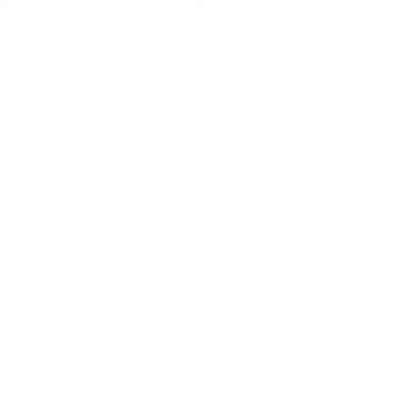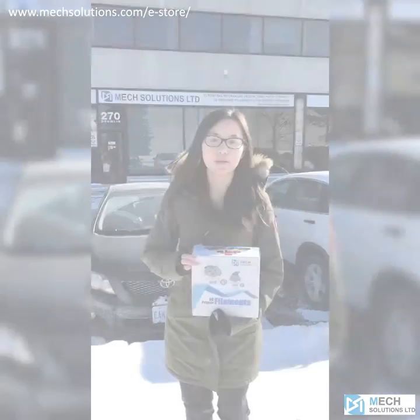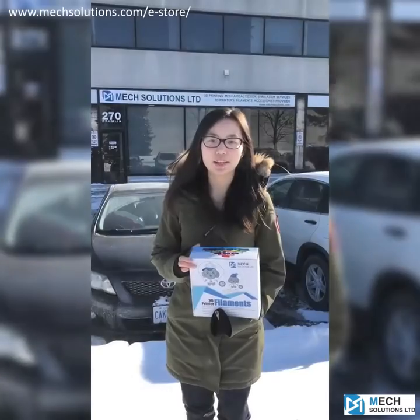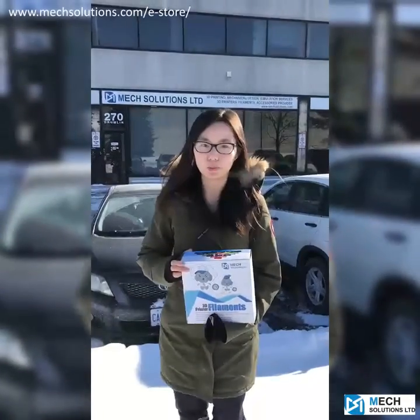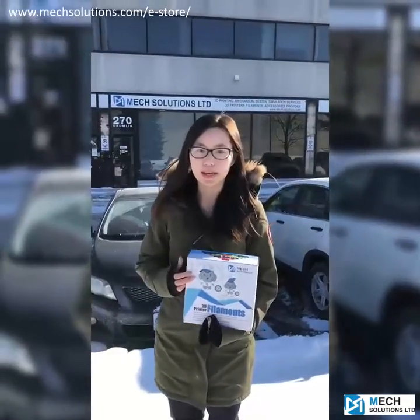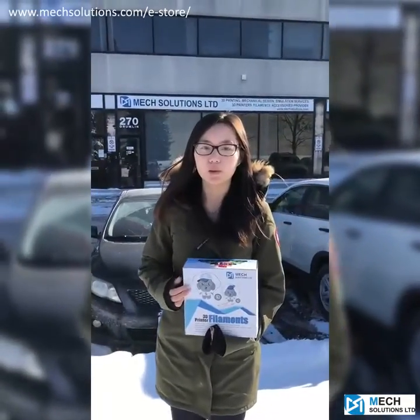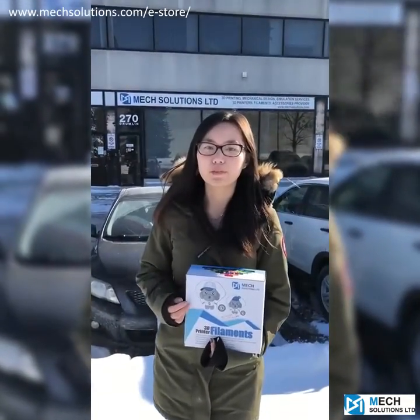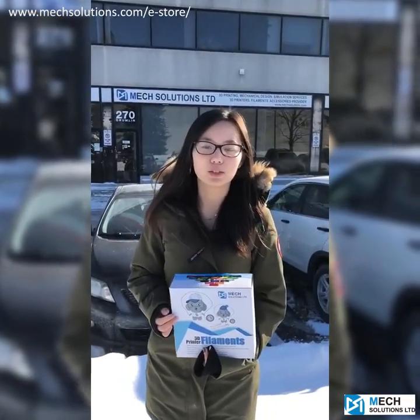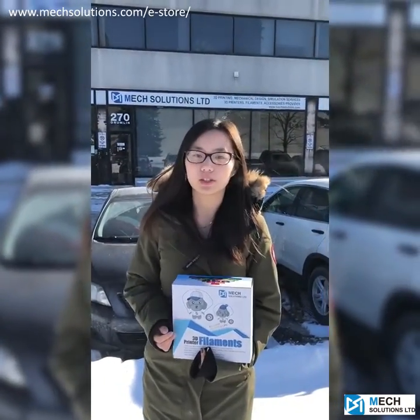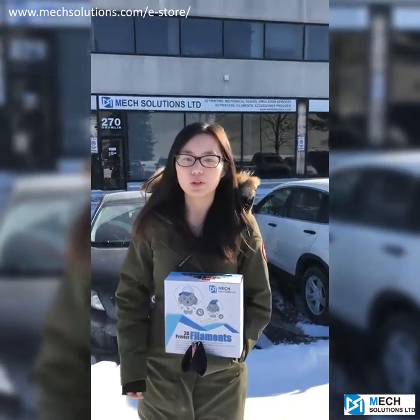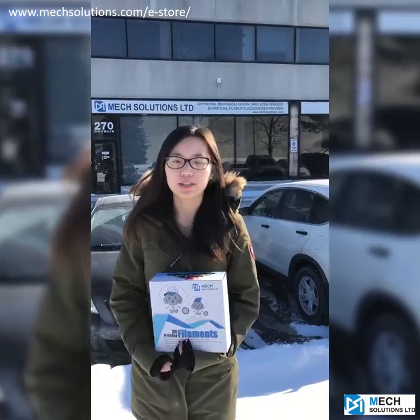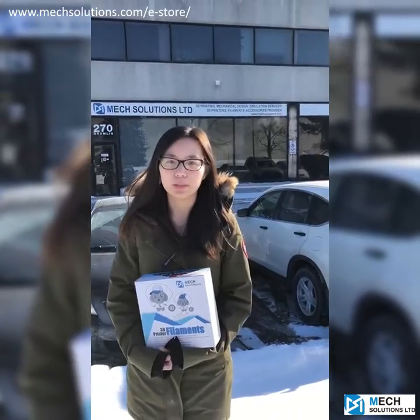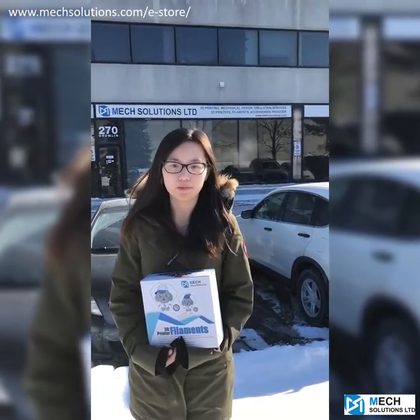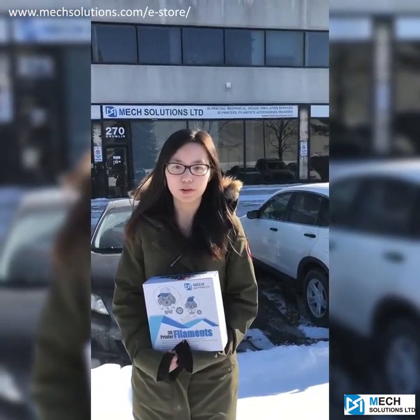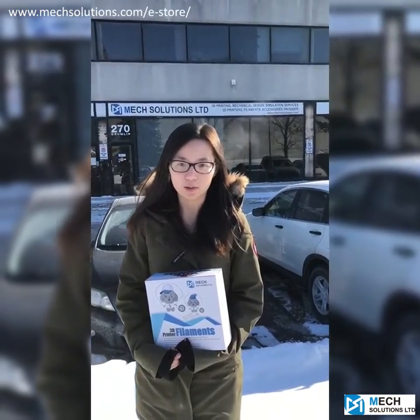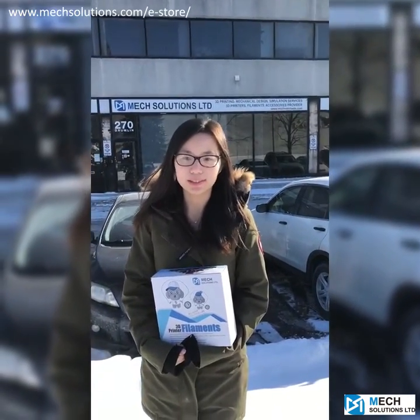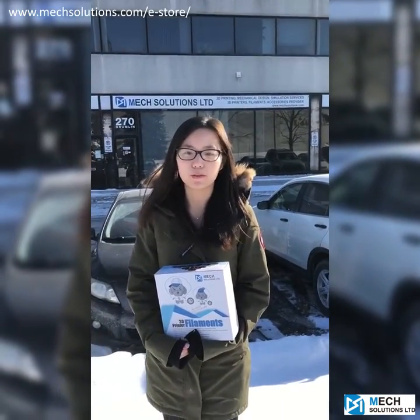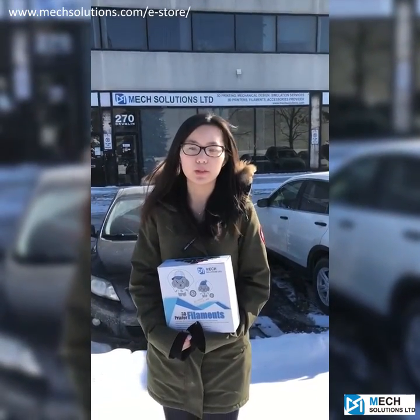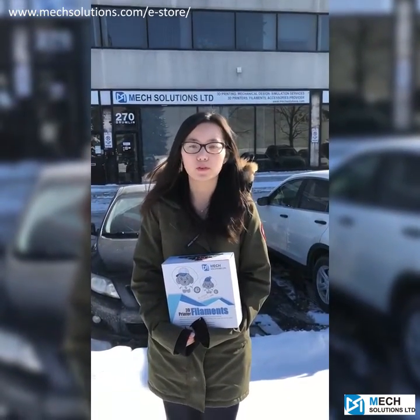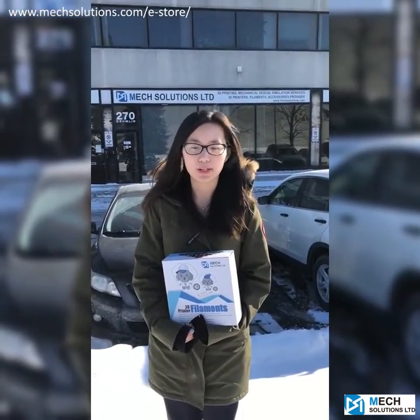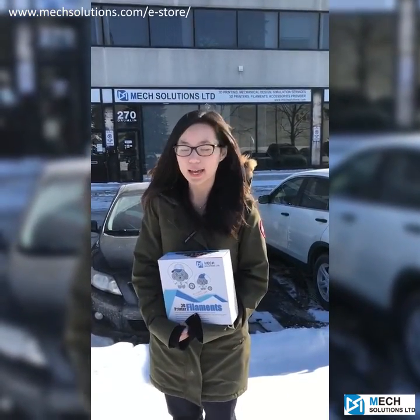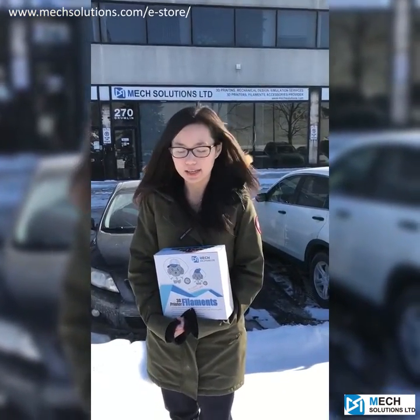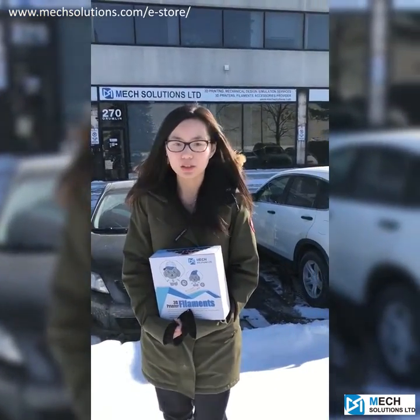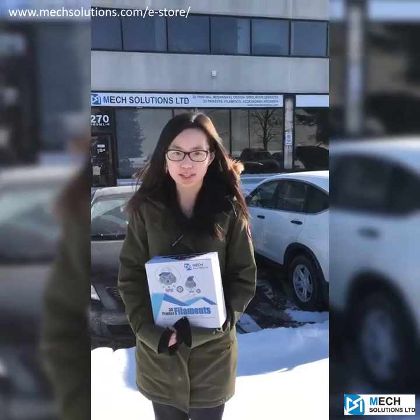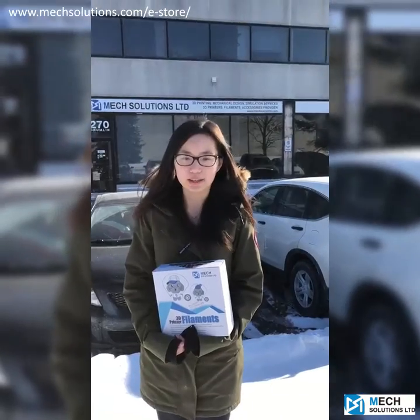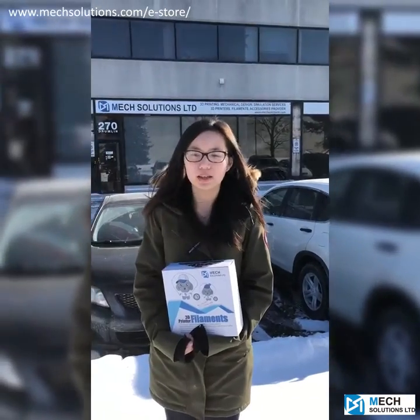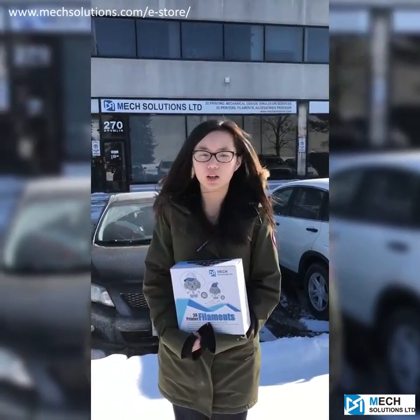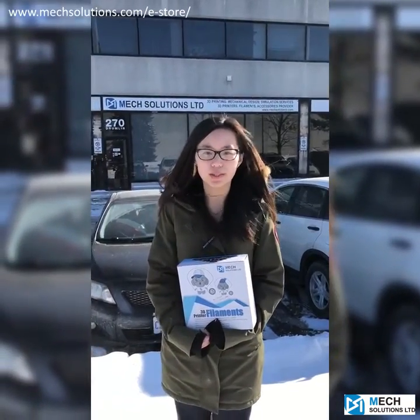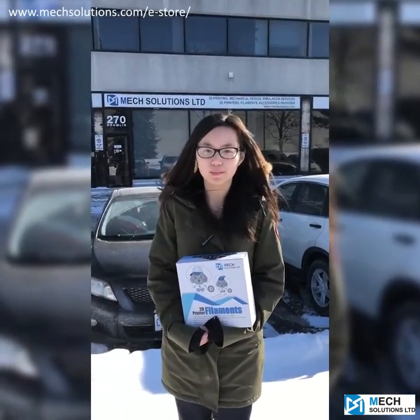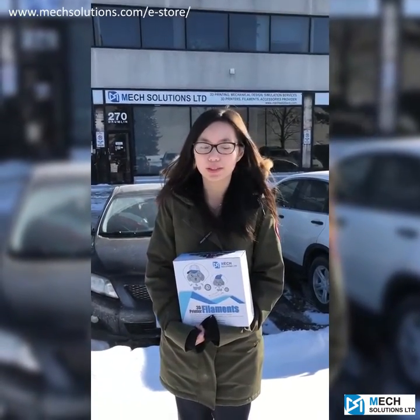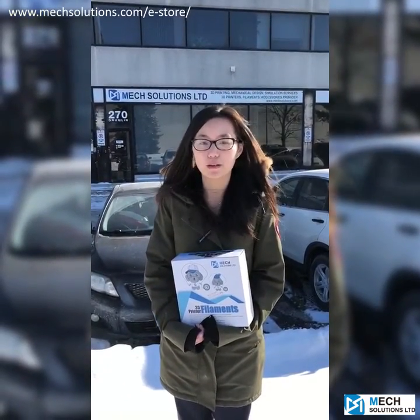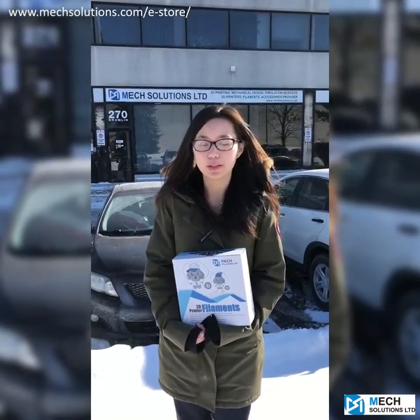My name is Jenna Tu, and I work for McSolution, which is a company that provides very high quality filaments for 3D printing. Today I'm going to test the cold-resistant quality for our filaments.